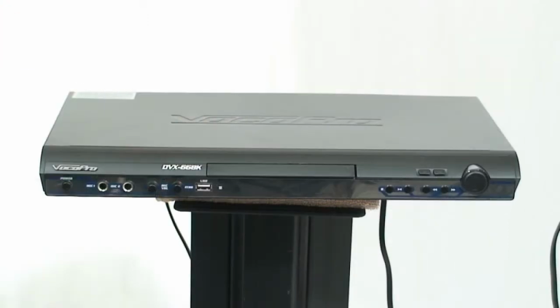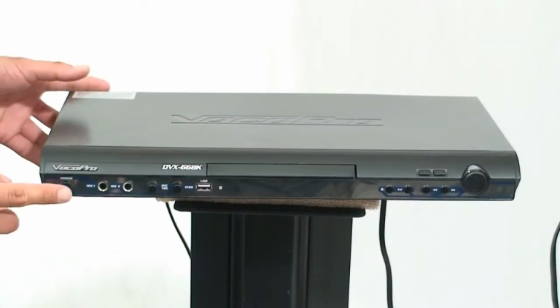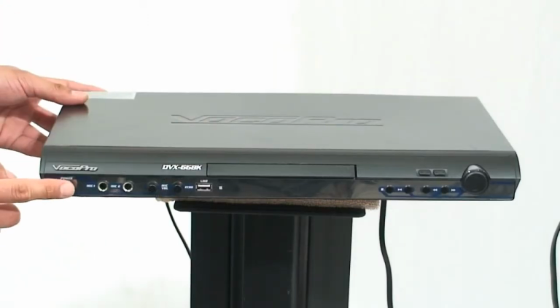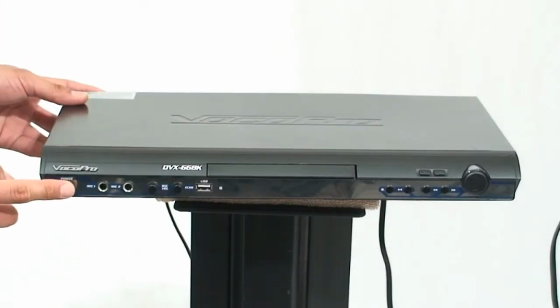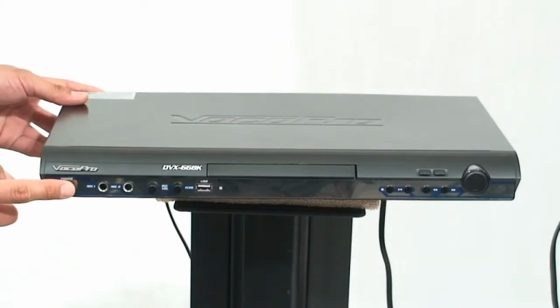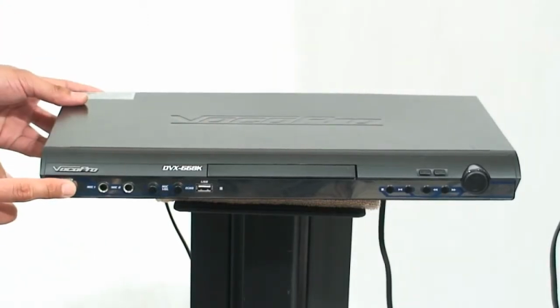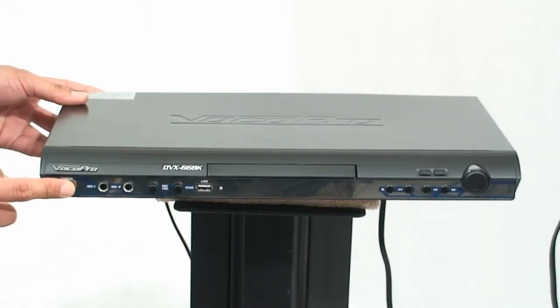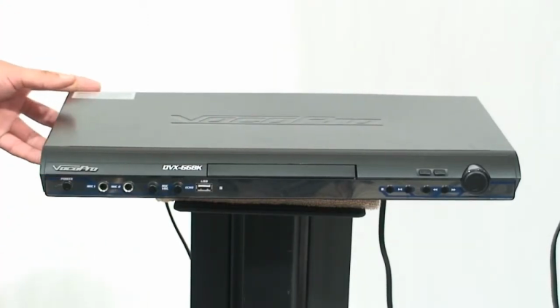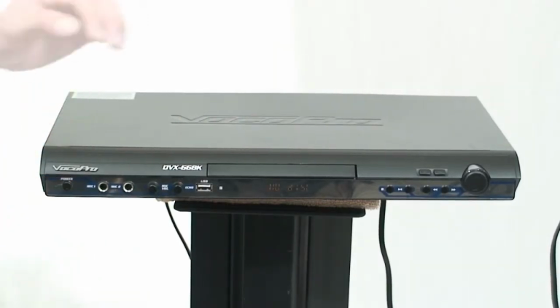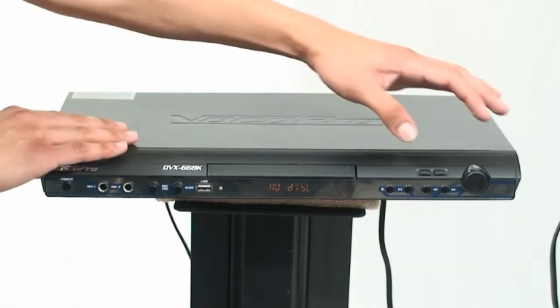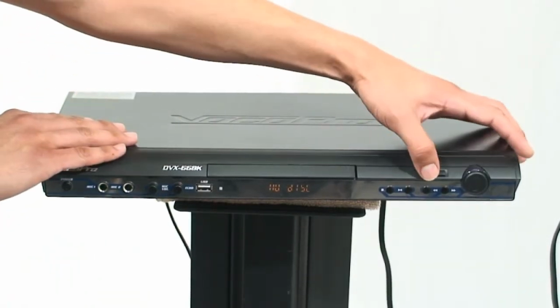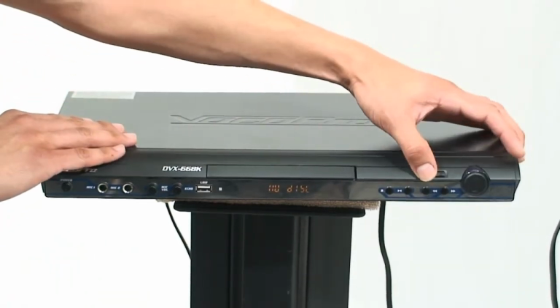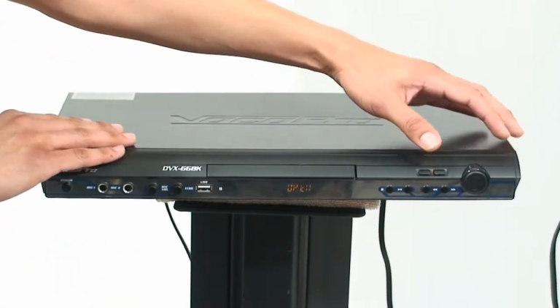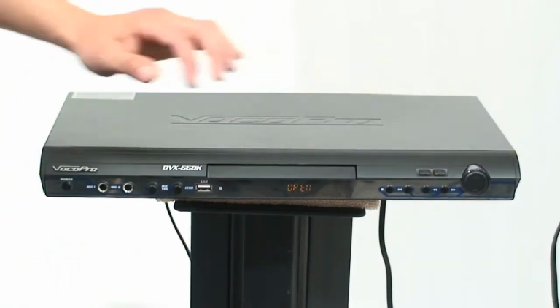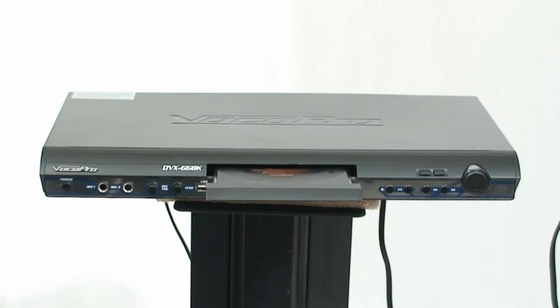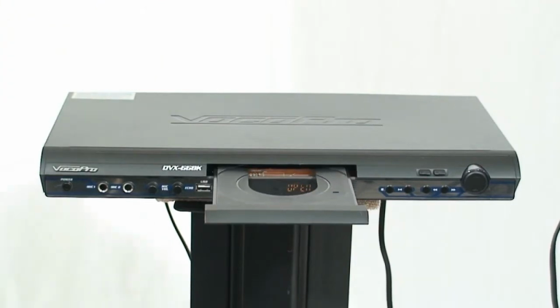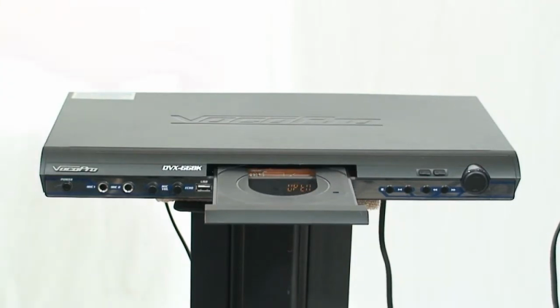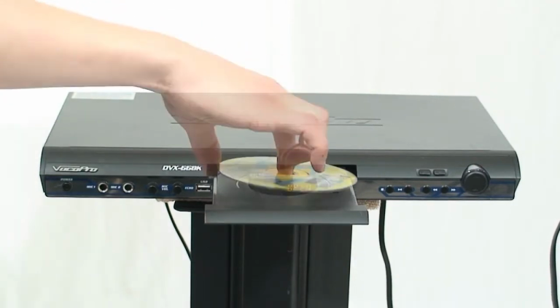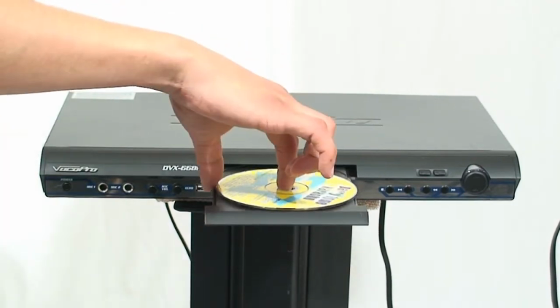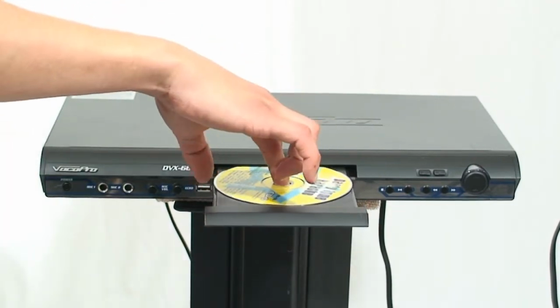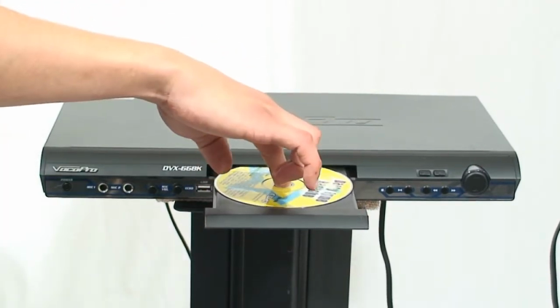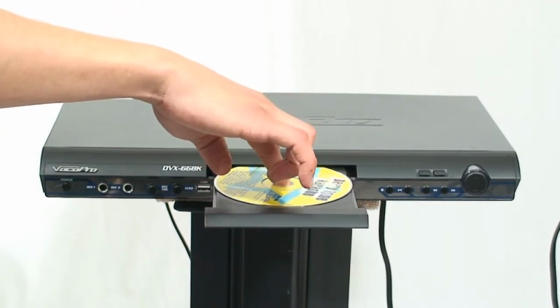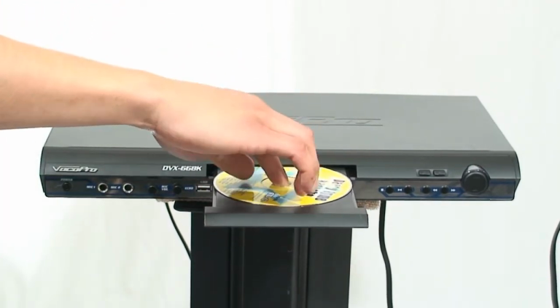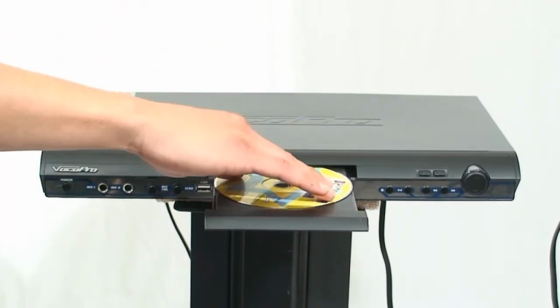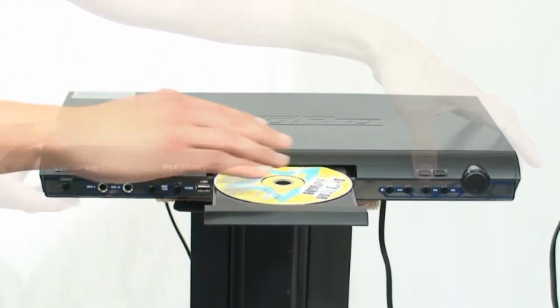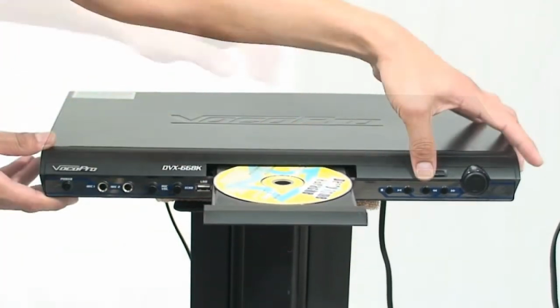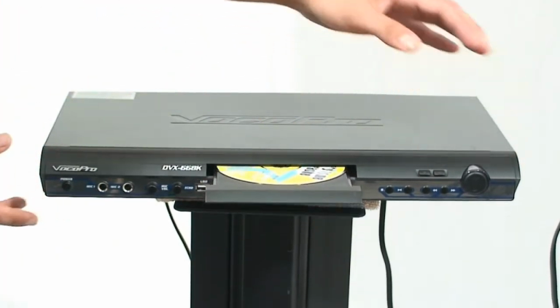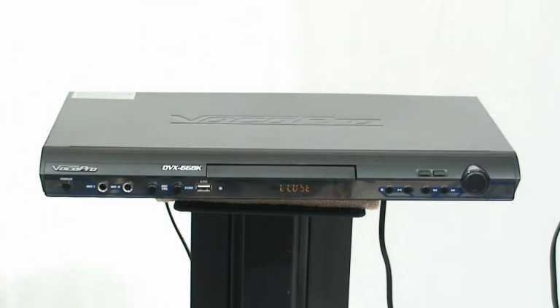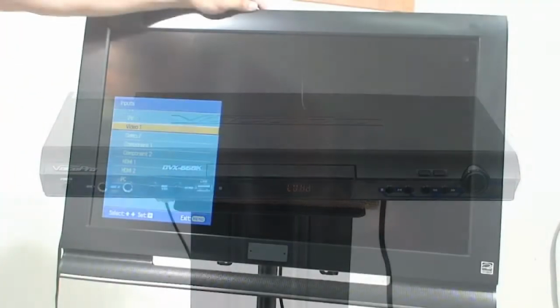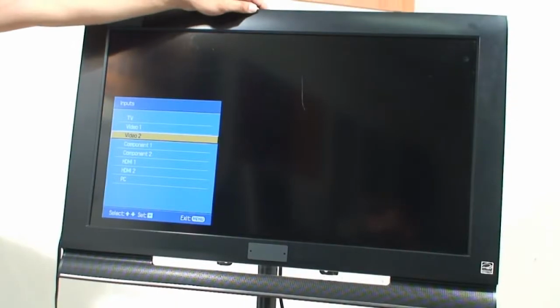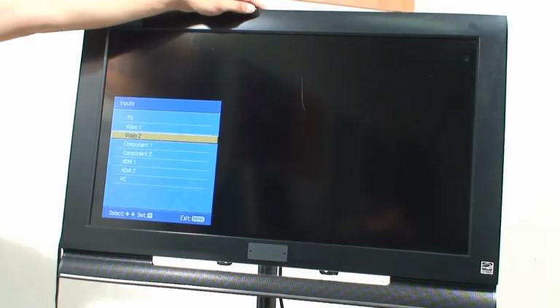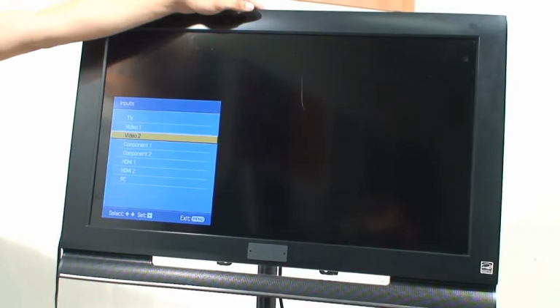Power the unit on and use the eject button to open the disk tray. Place a disk in the tray label side up and press eject to close the tray. Use your TV's menu to select the correct input.